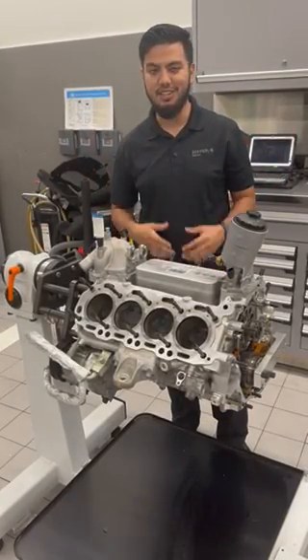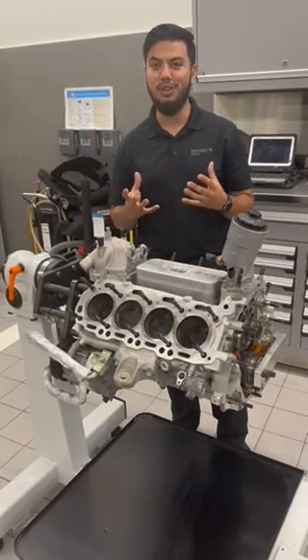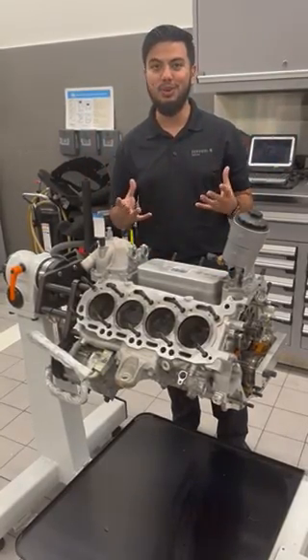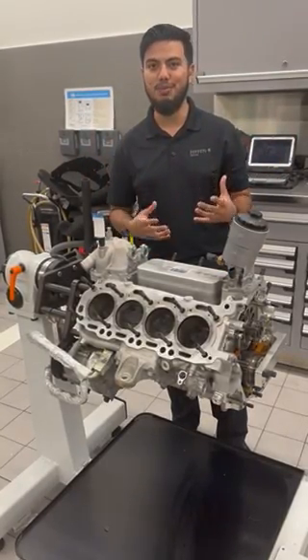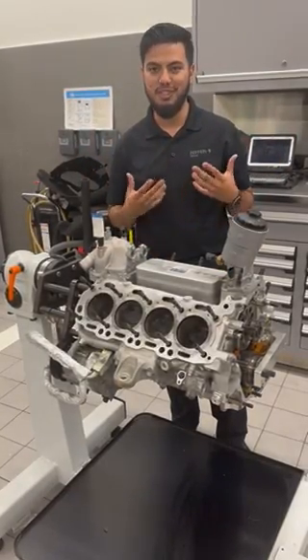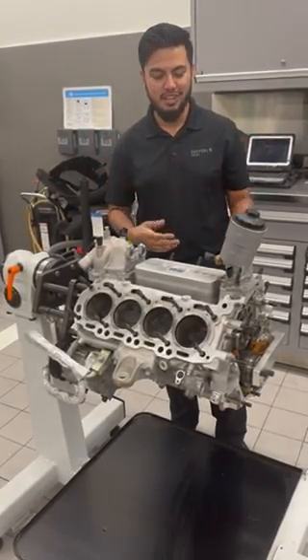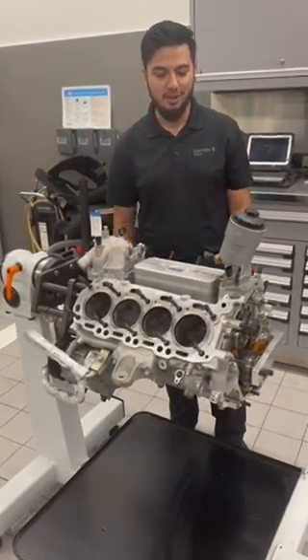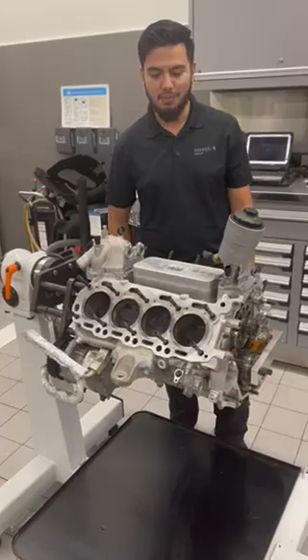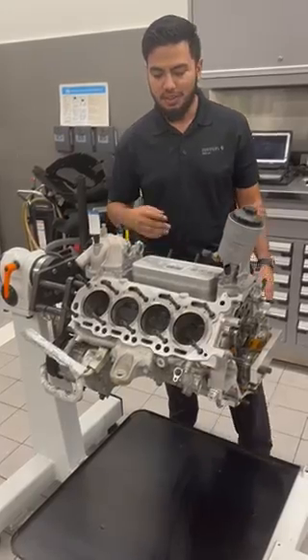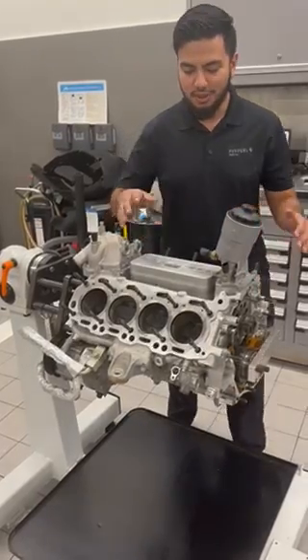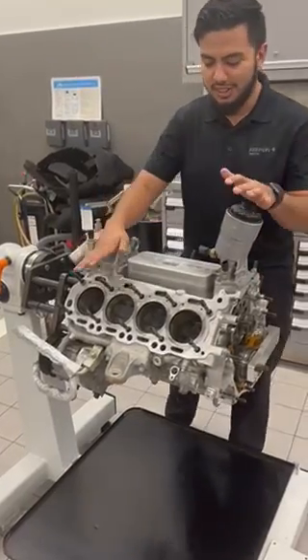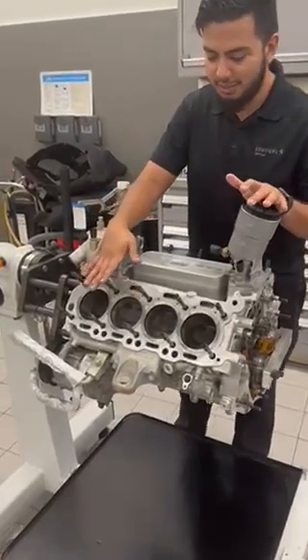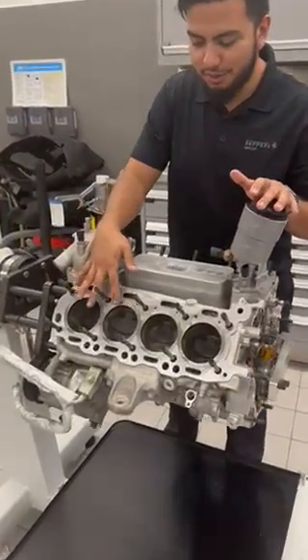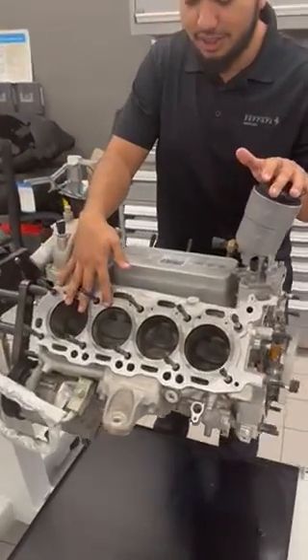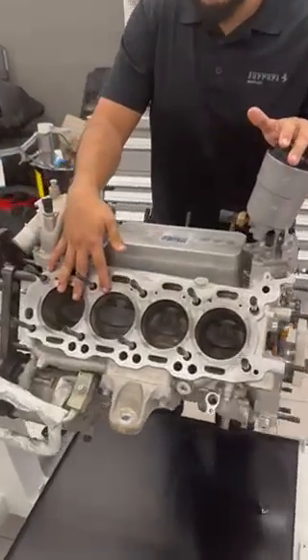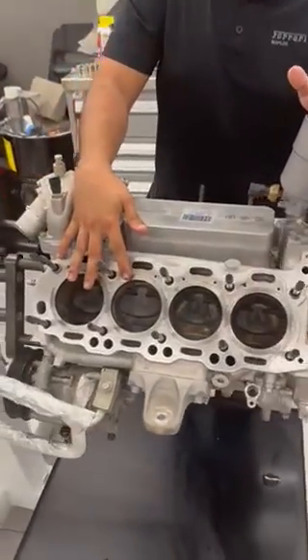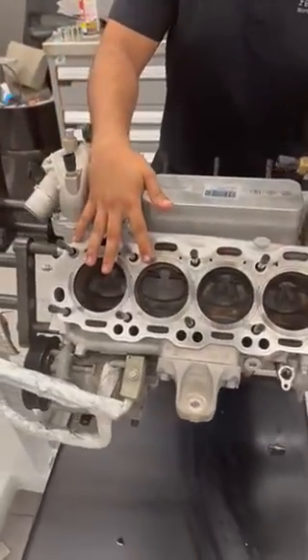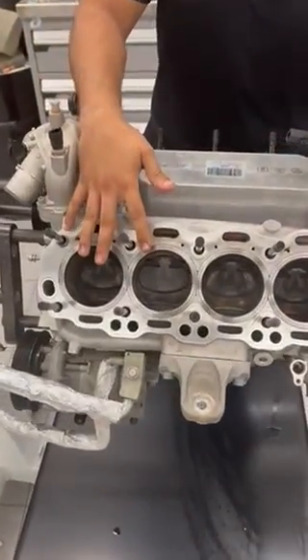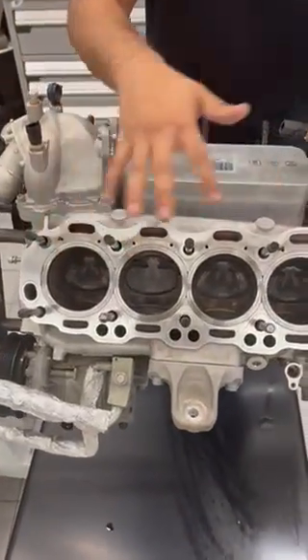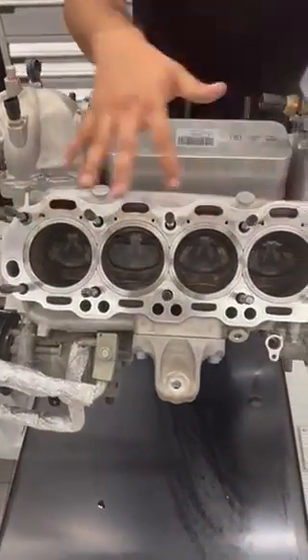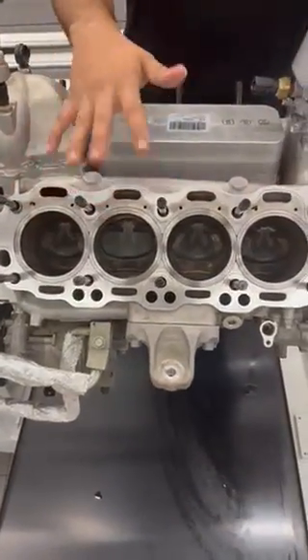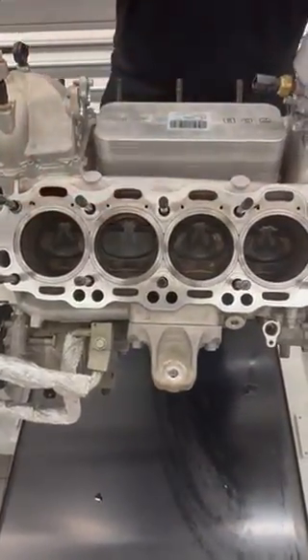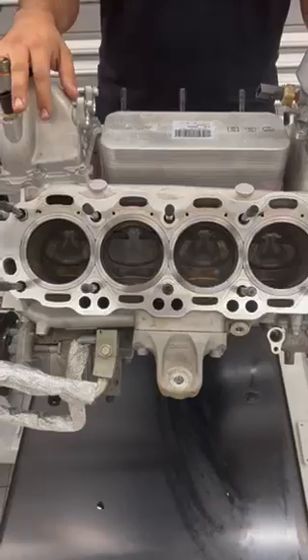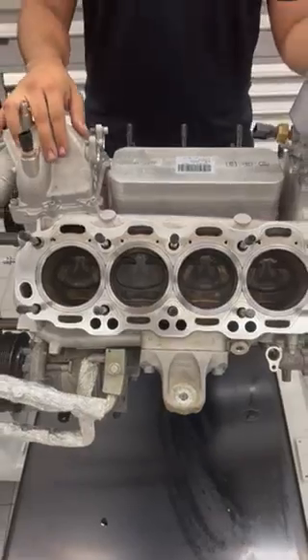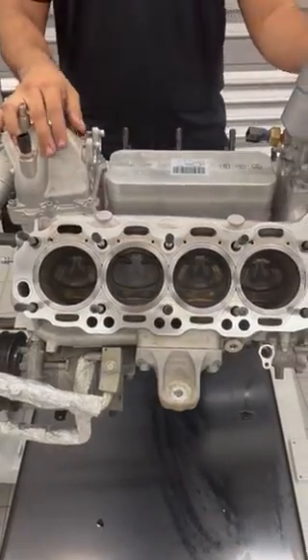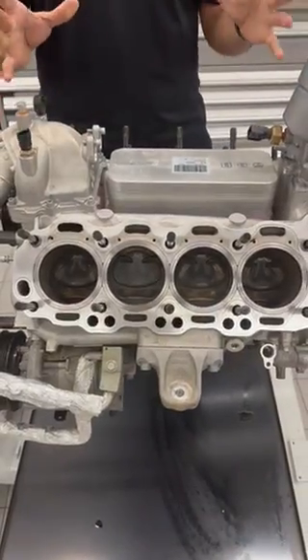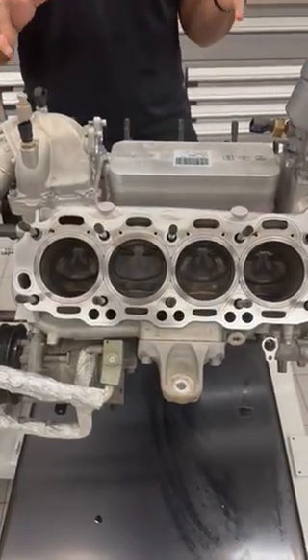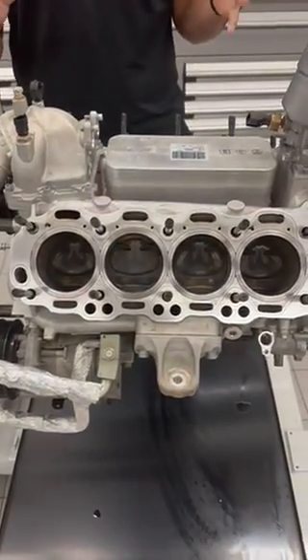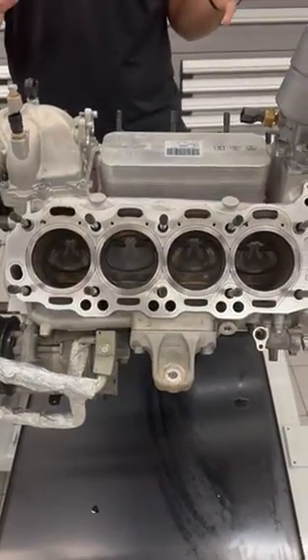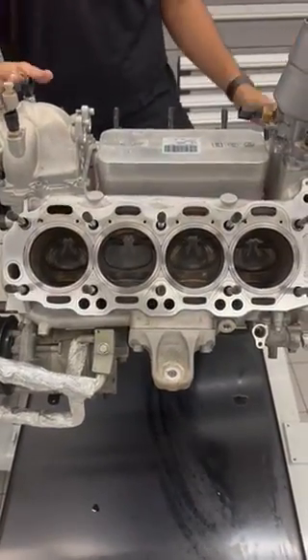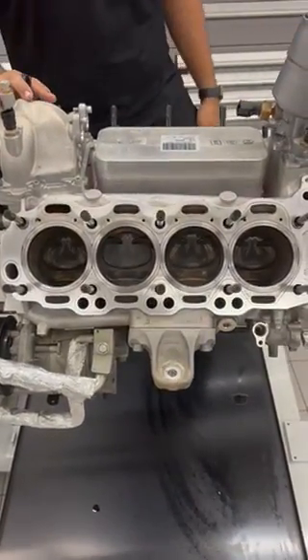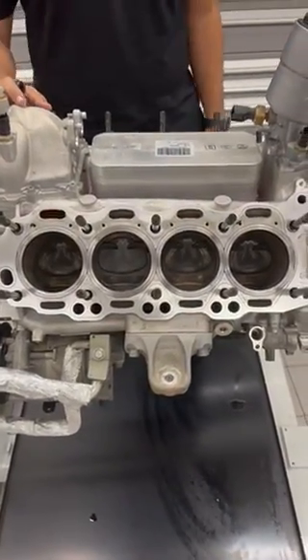As you can see, this is part of the cylinder block and you can see the pistons in there. I thought it was always really cool to see the Ferrari pistons.